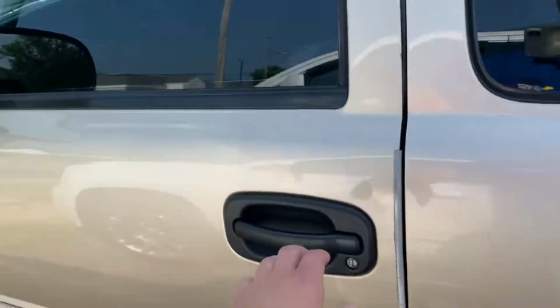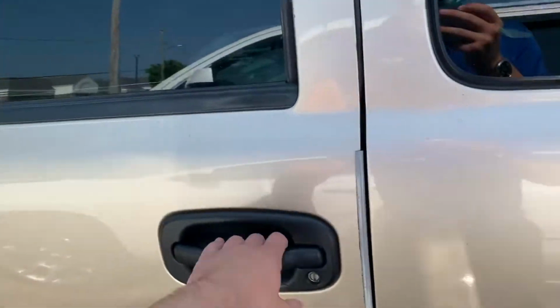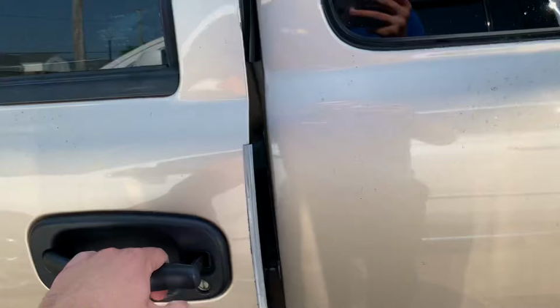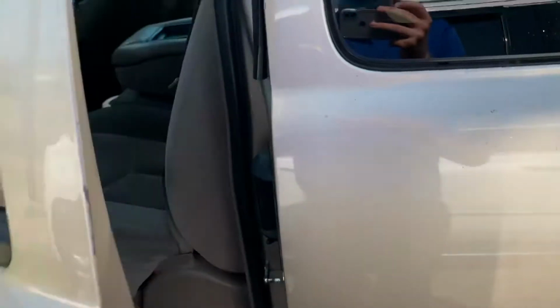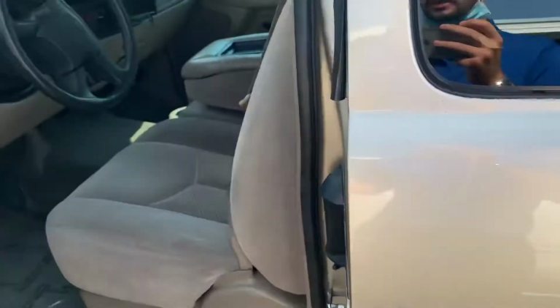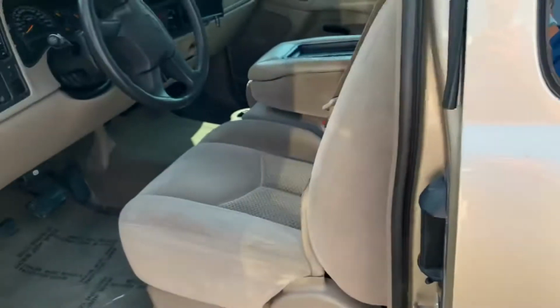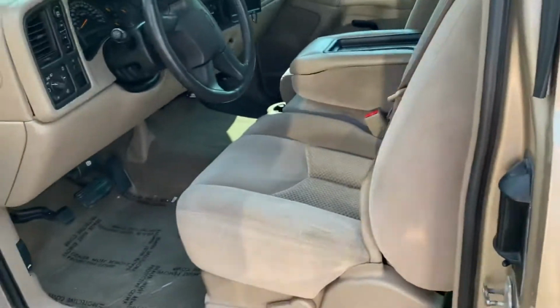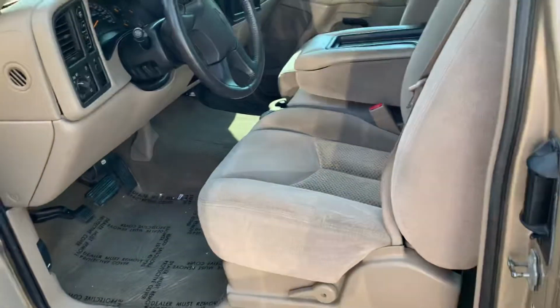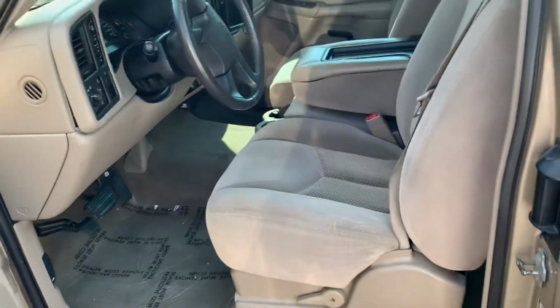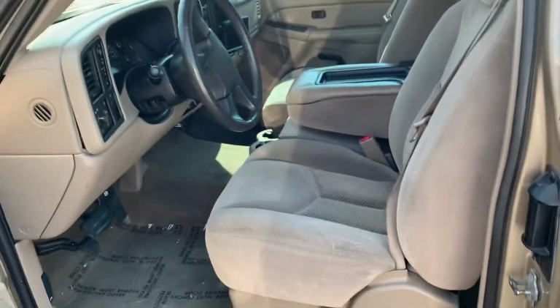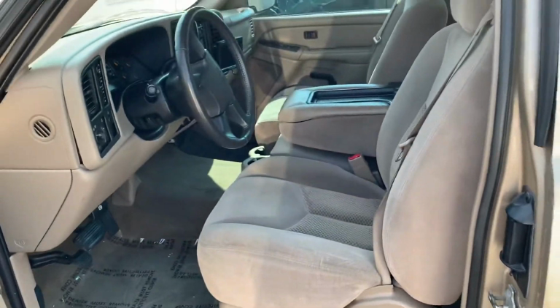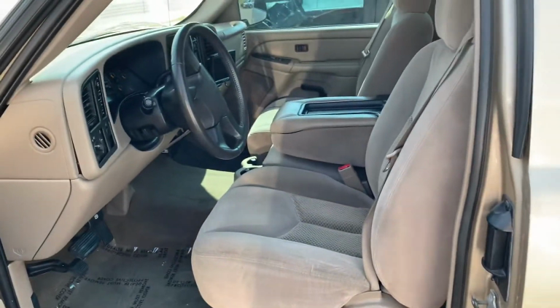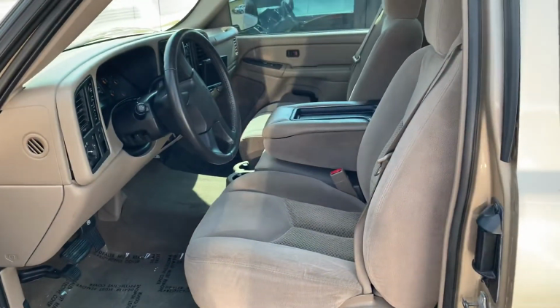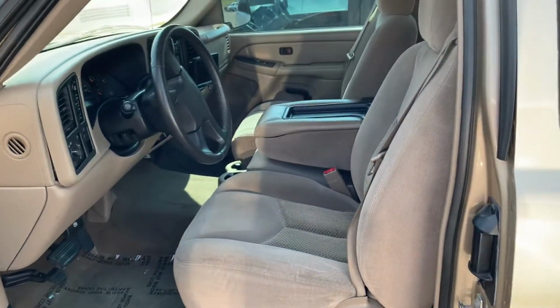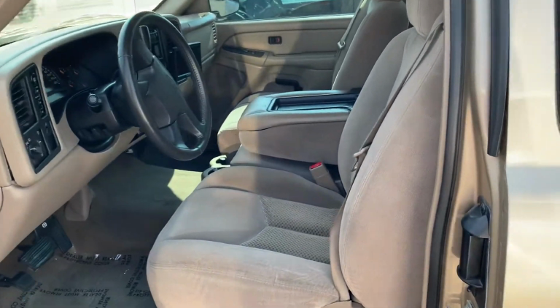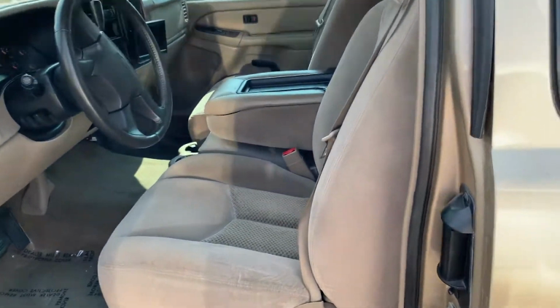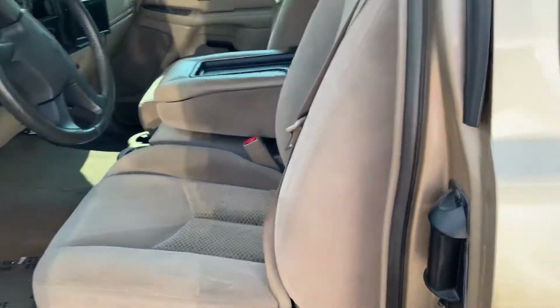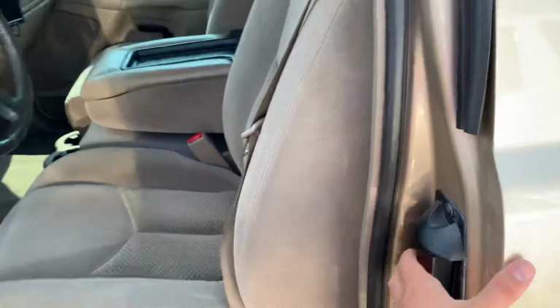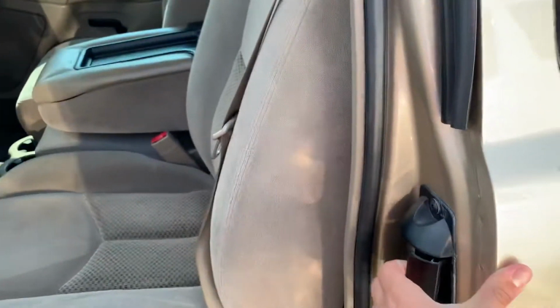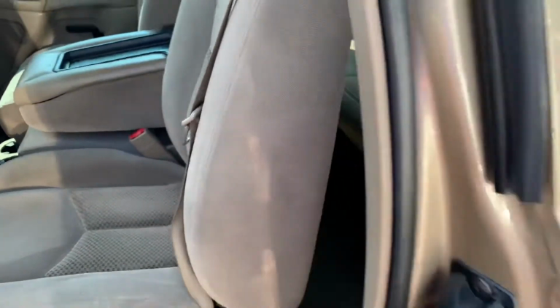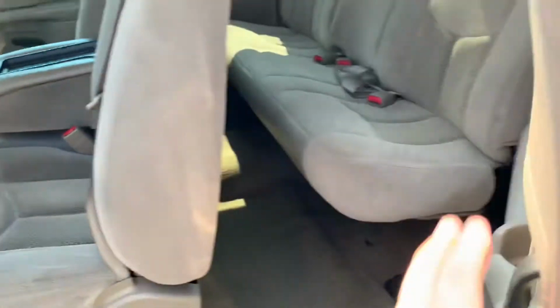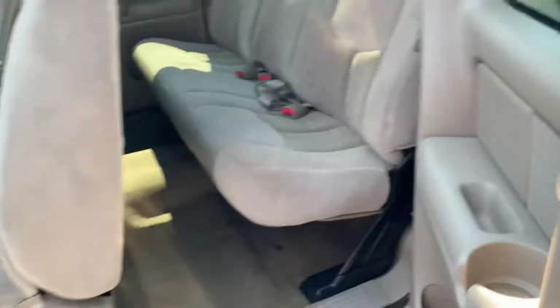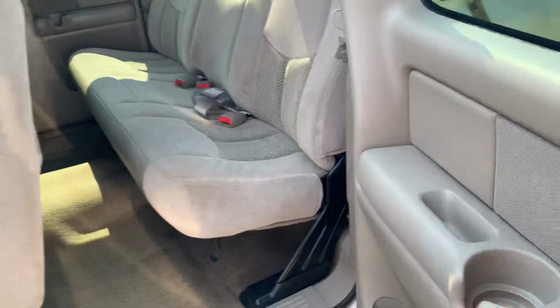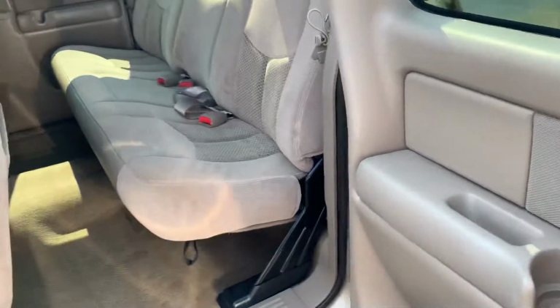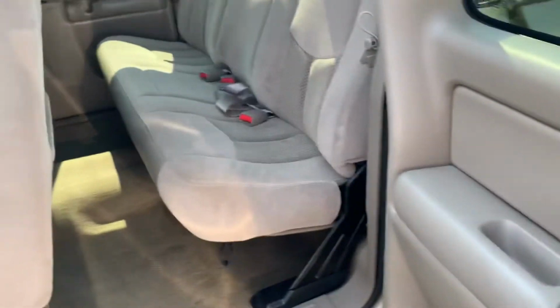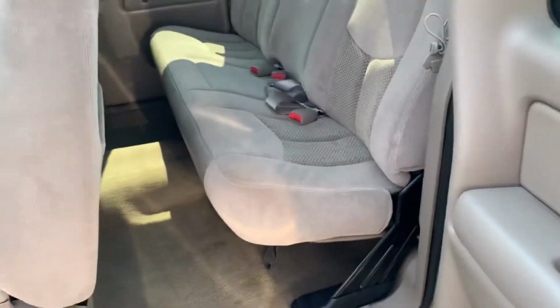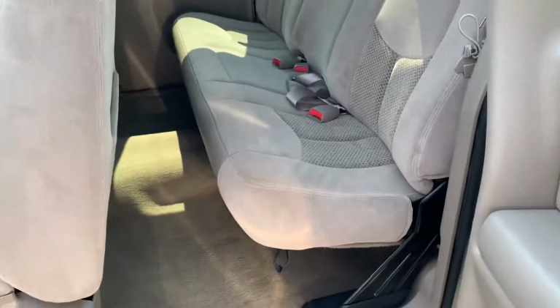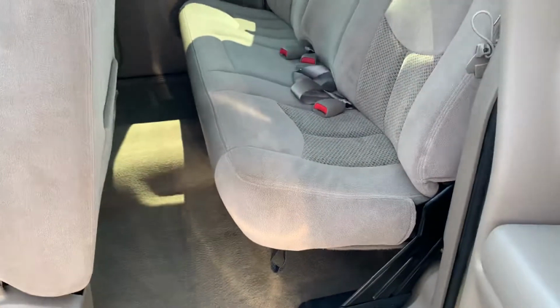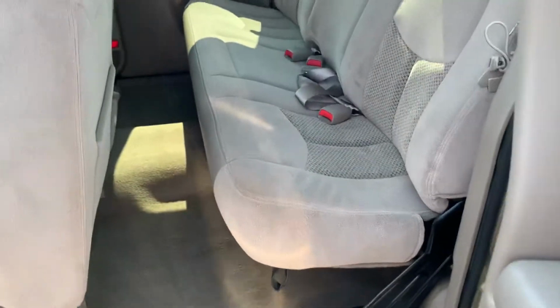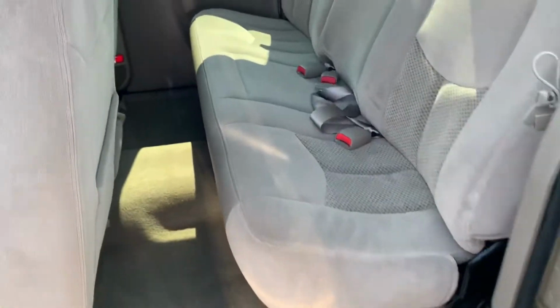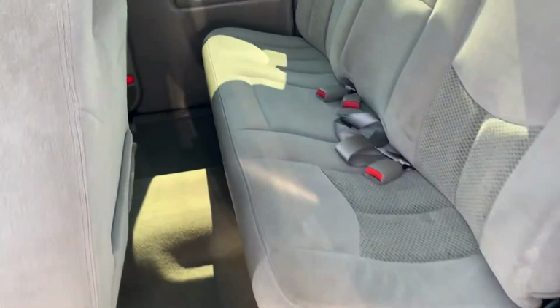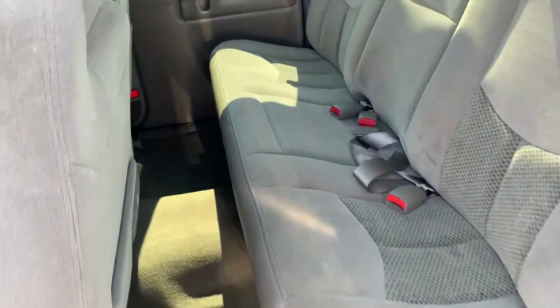Pop open the driver's side here for you too, and then even the back seat so you can get a look at the interior. Interior's in really good shape.